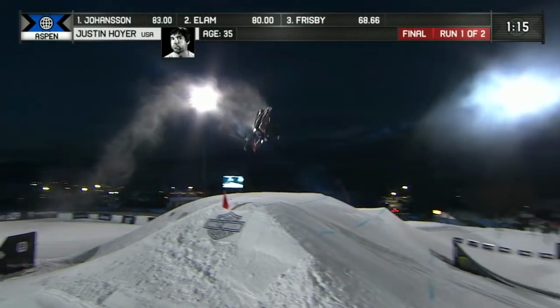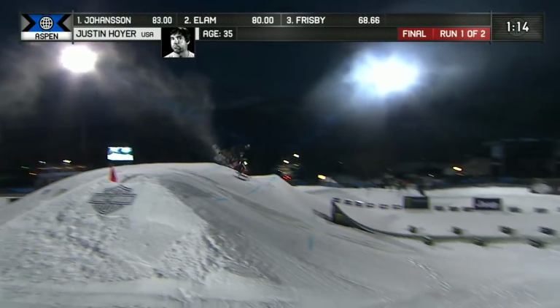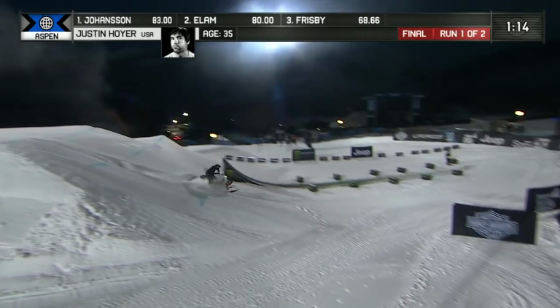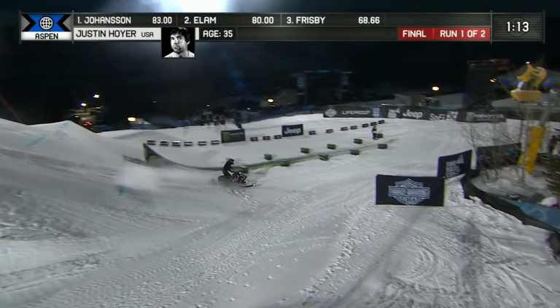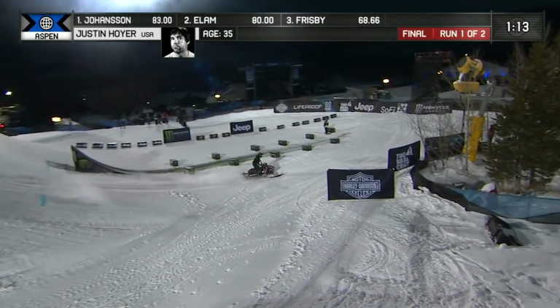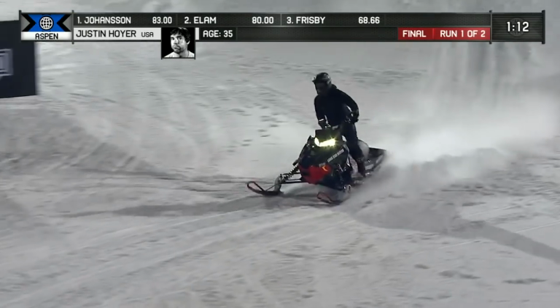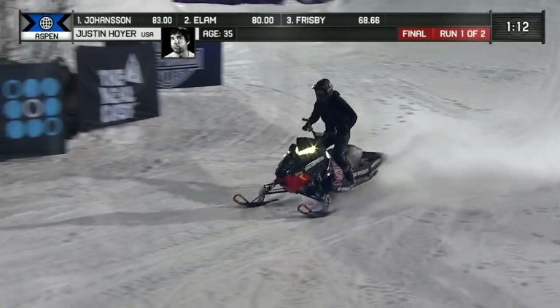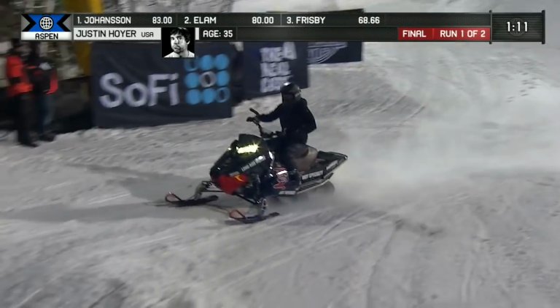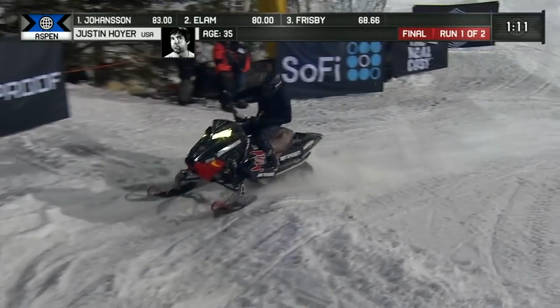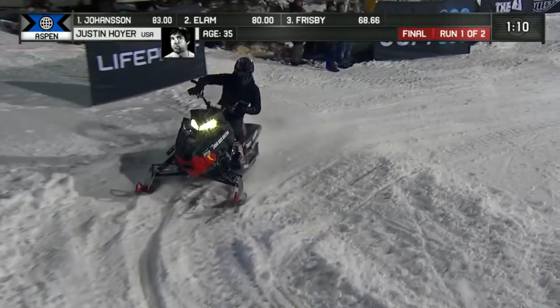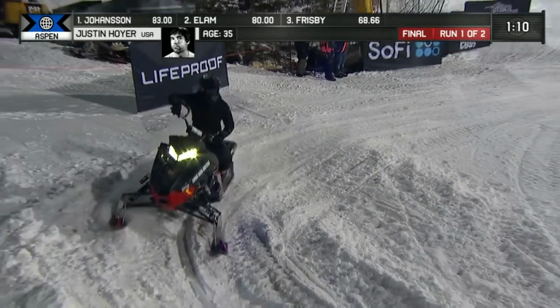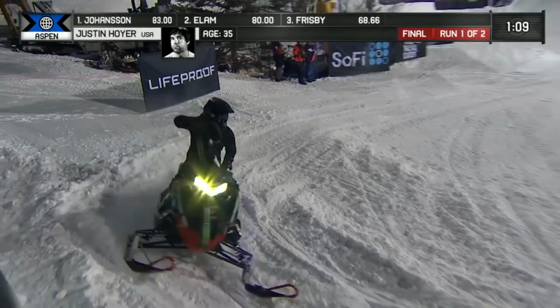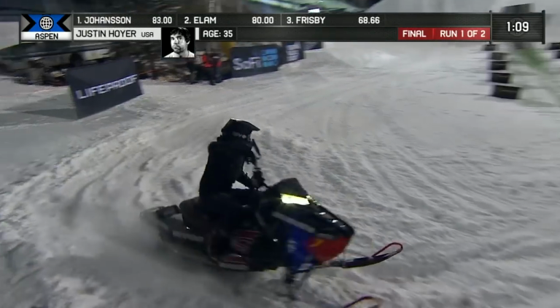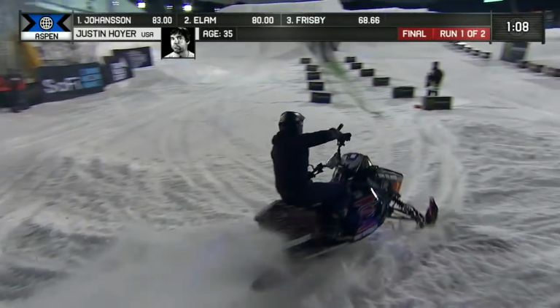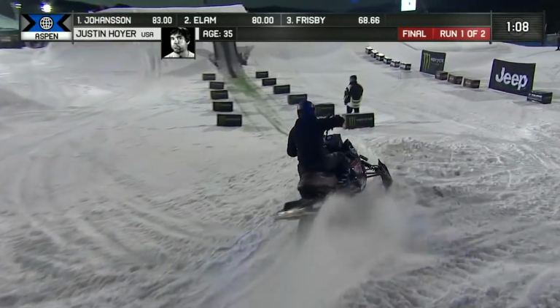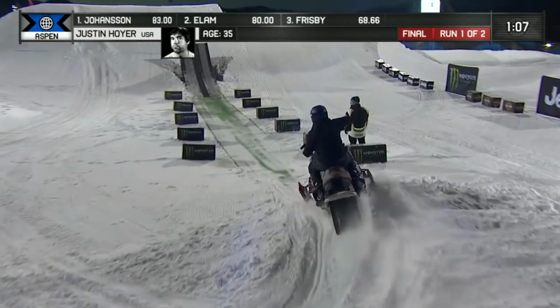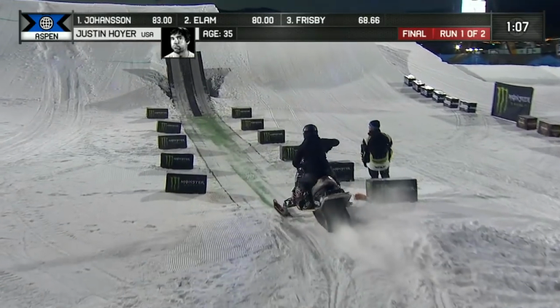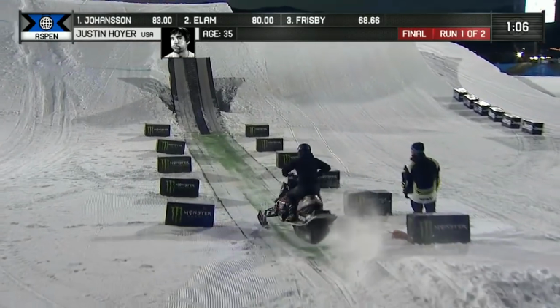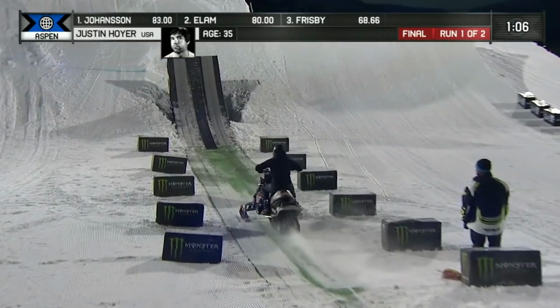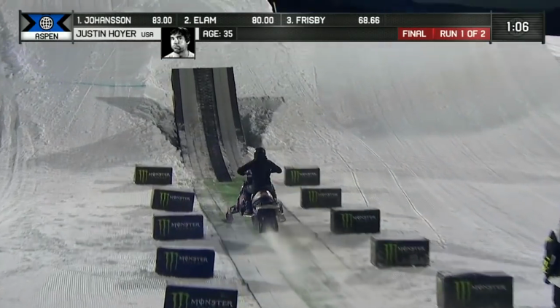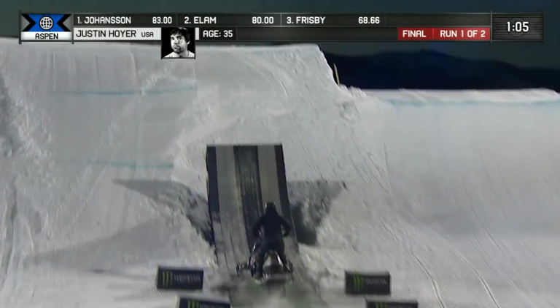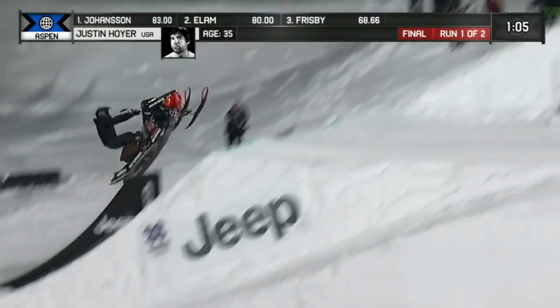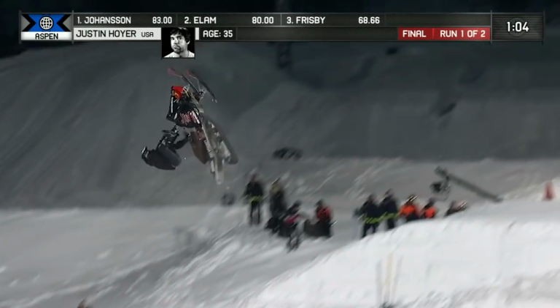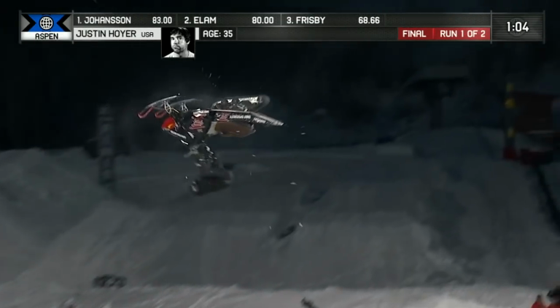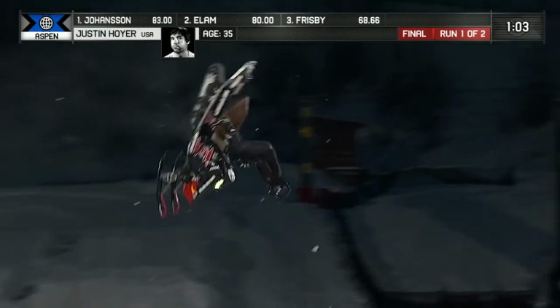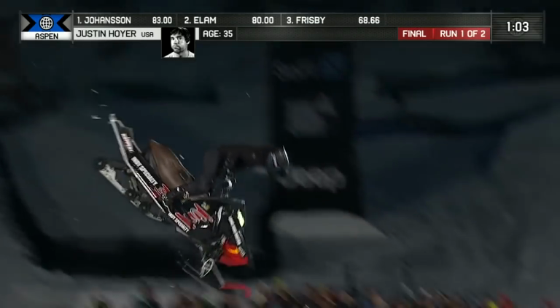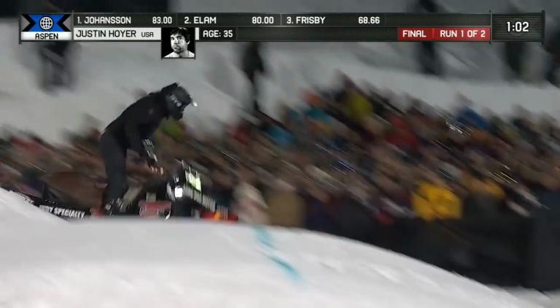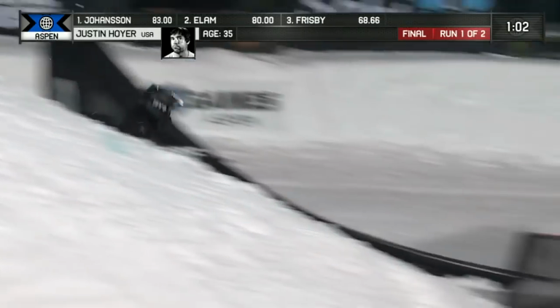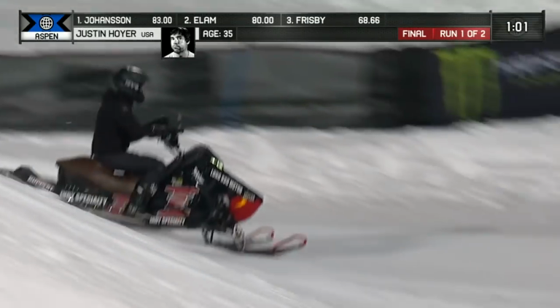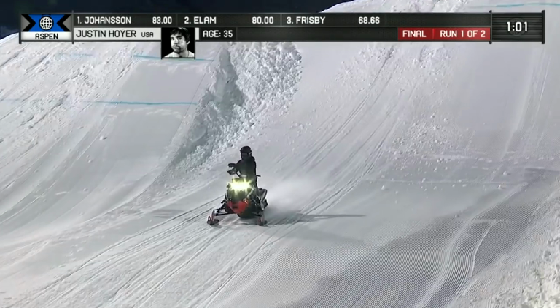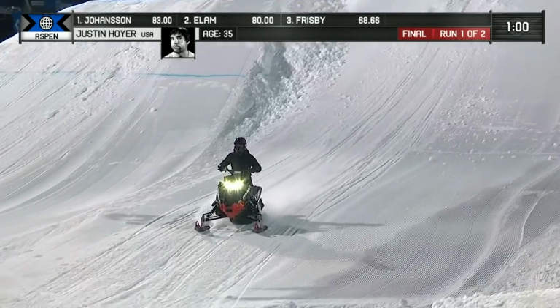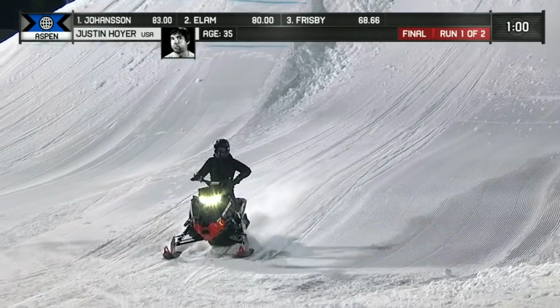Wow, huge extension on that trick. When he came into his first practice run, he pulled that trick, and I was like, I think Justin's trying to win practice here. This is awesome to see — he's got such style, he's so smooth, and he's got just a ton of natural talent.